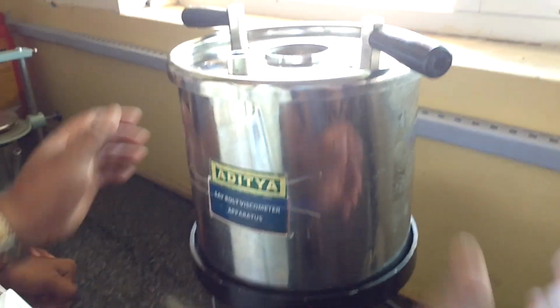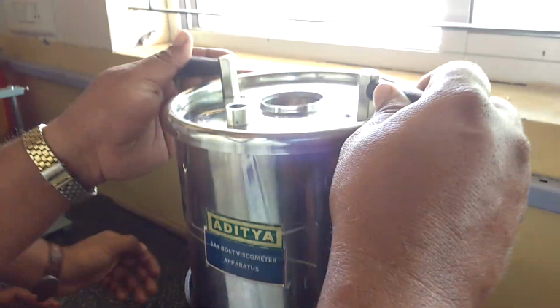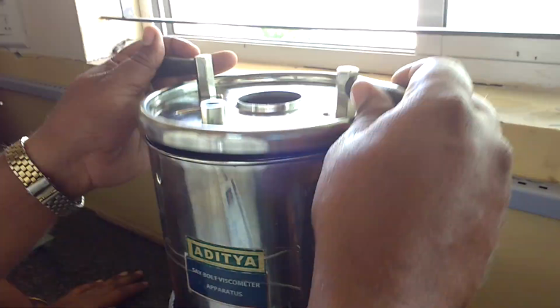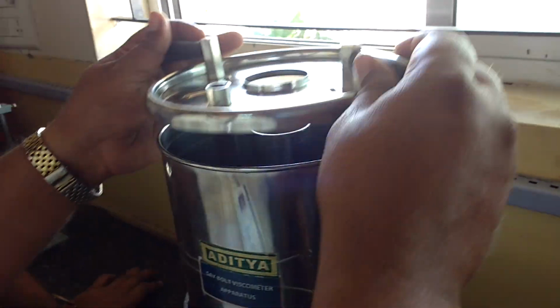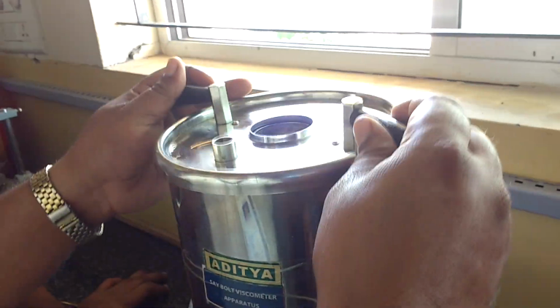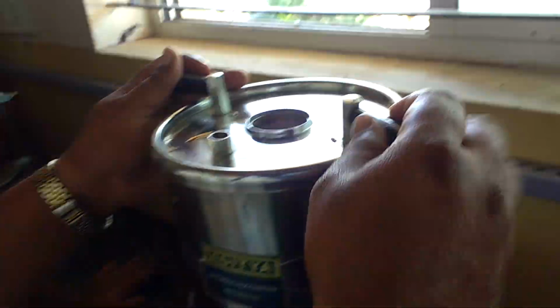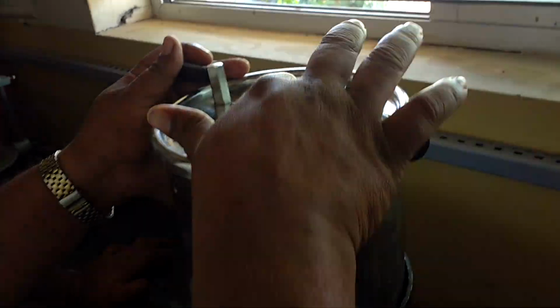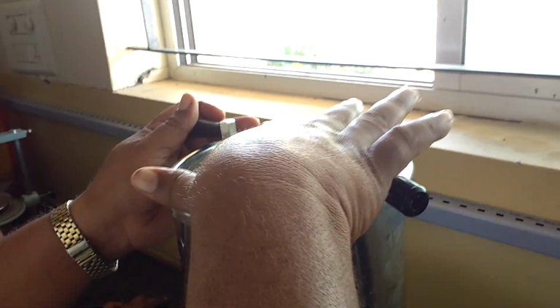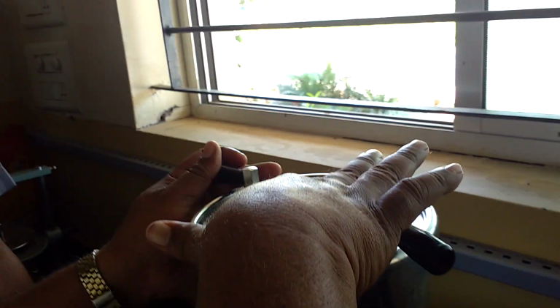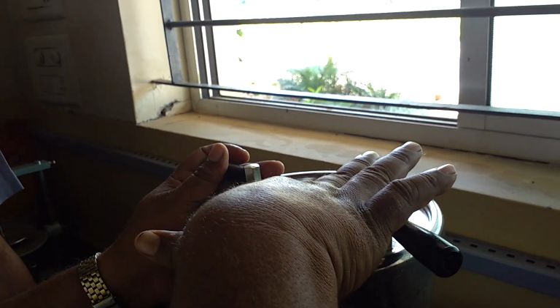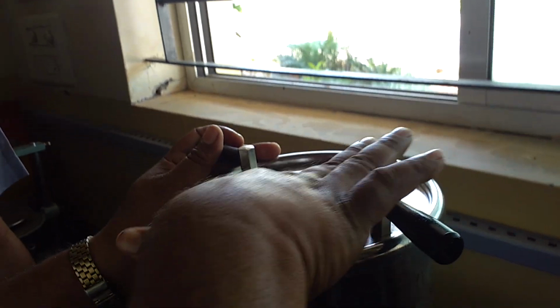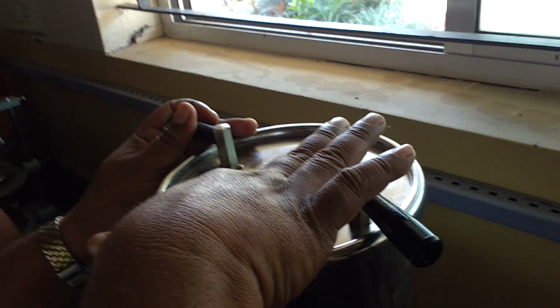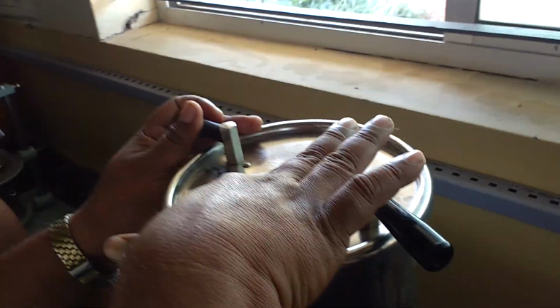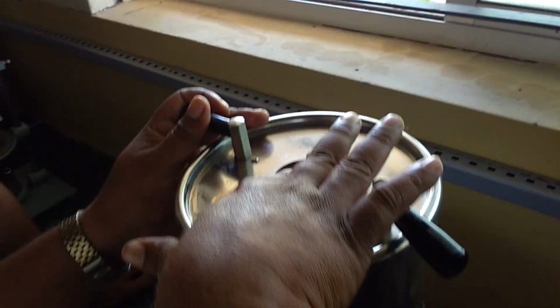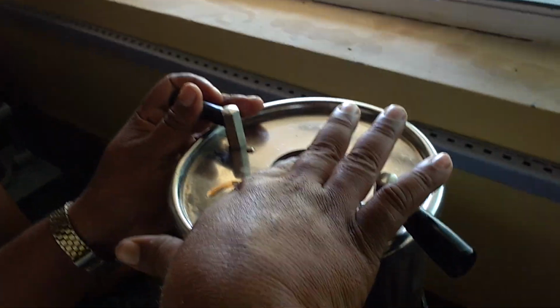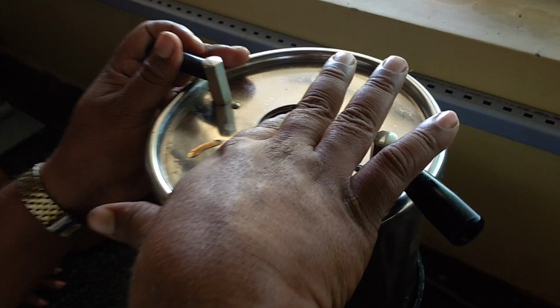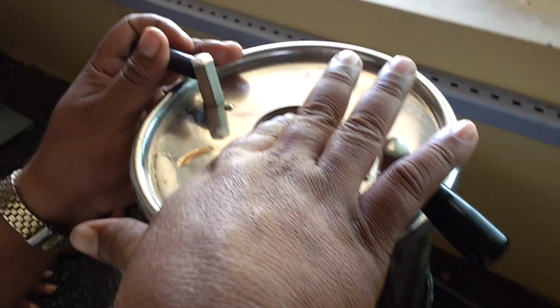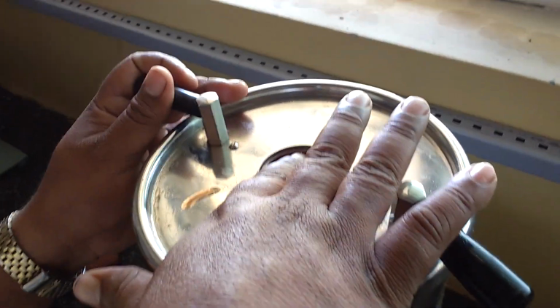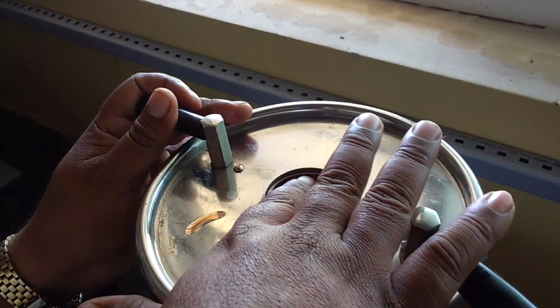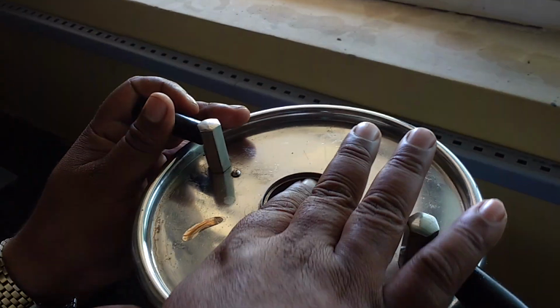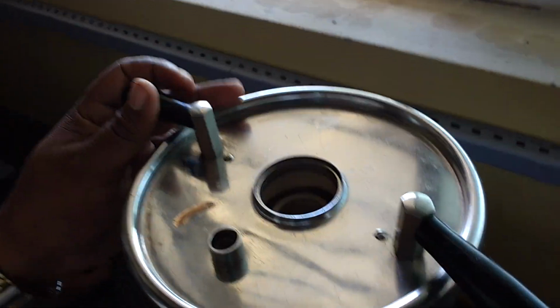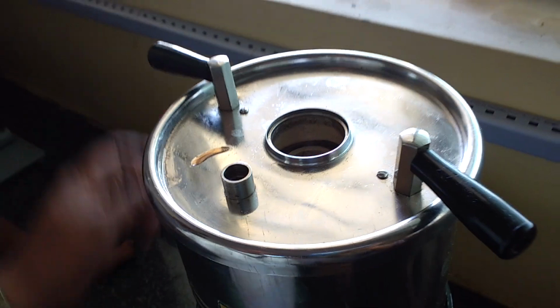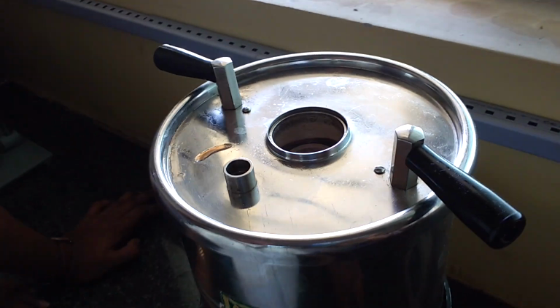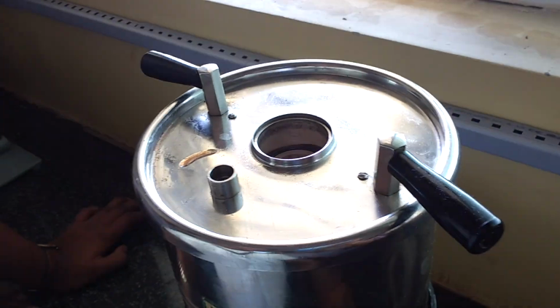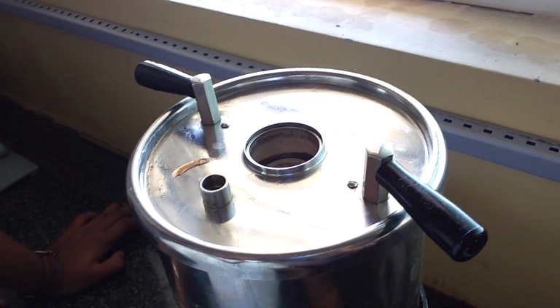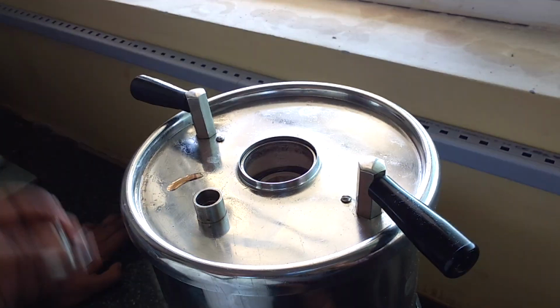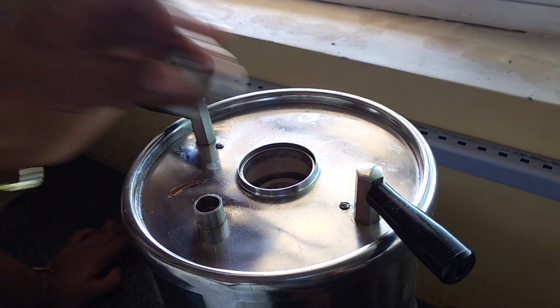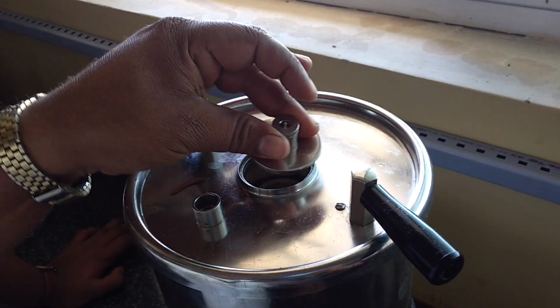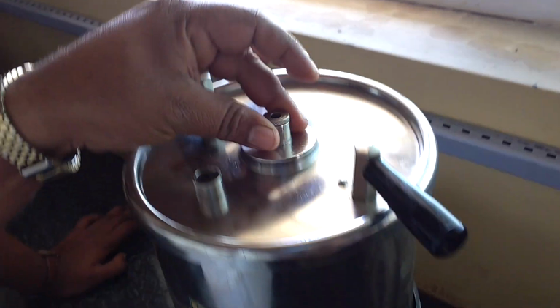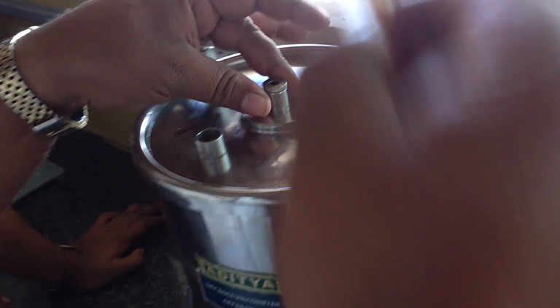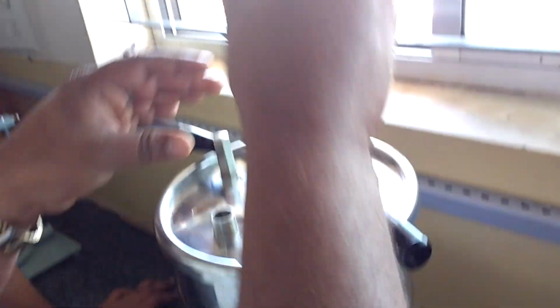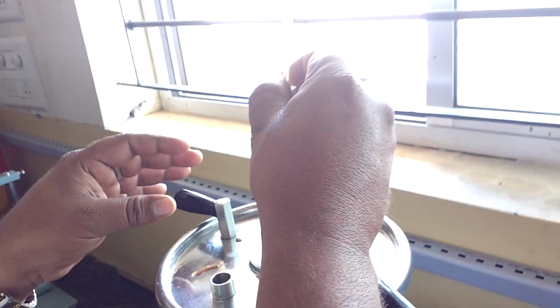This is a 40 grade. It has a mark. It has a mark level. It has a 40 grade. And close it.